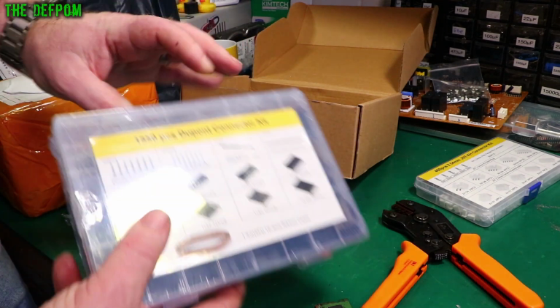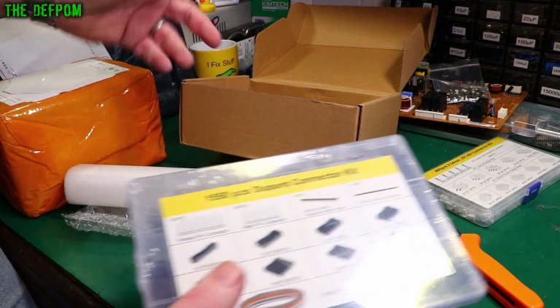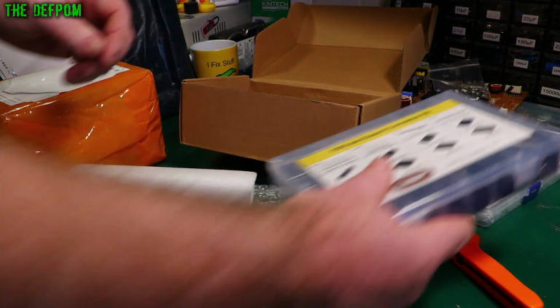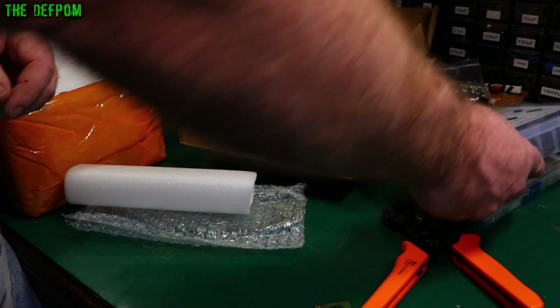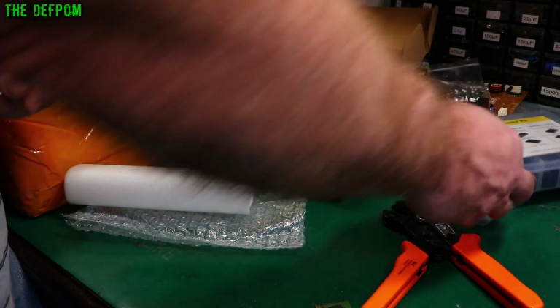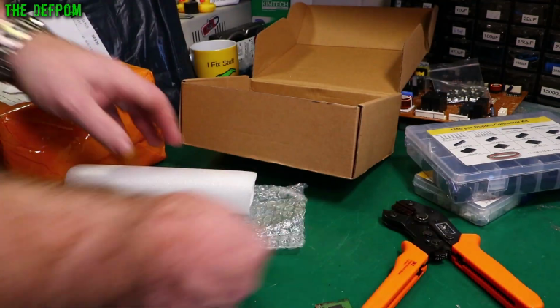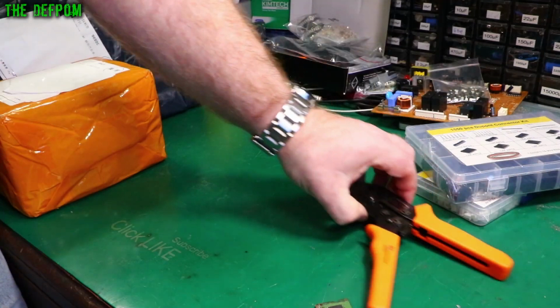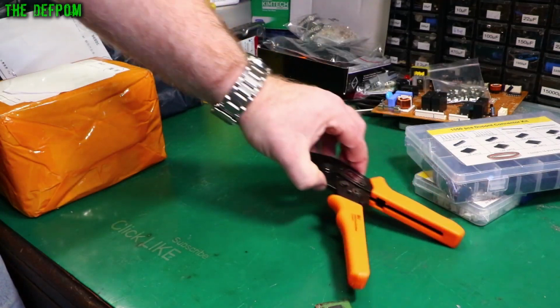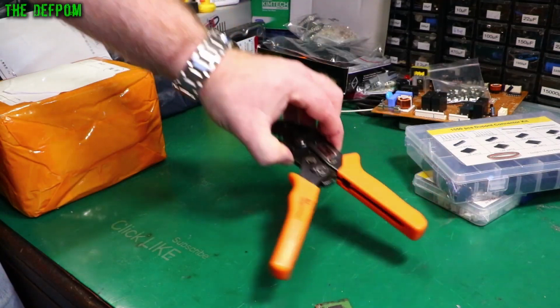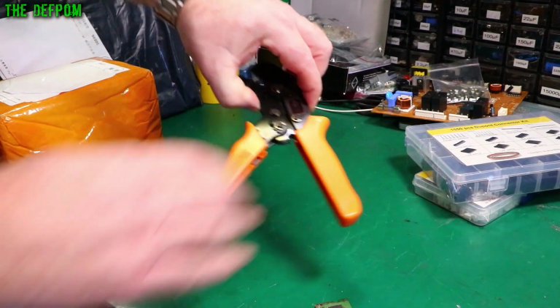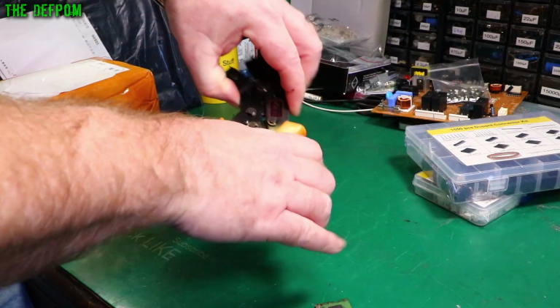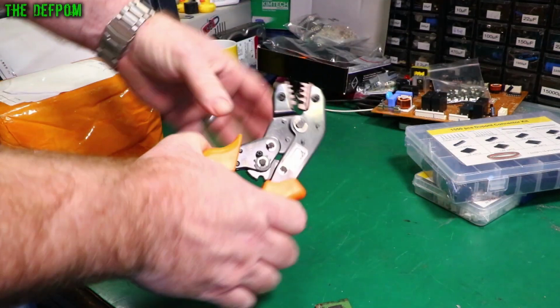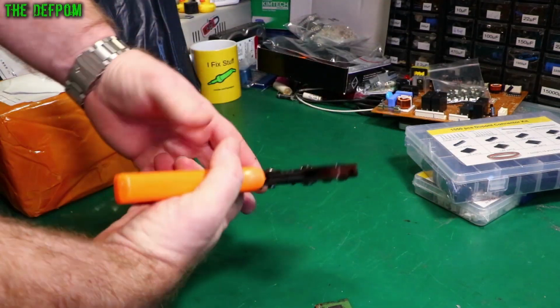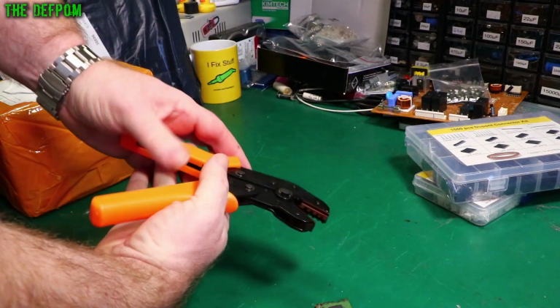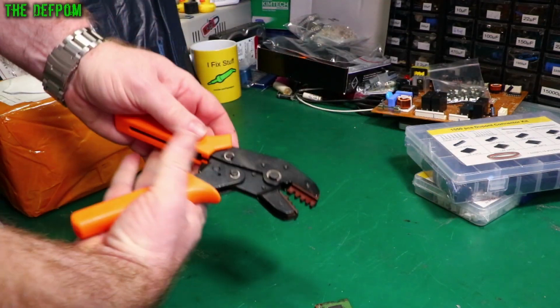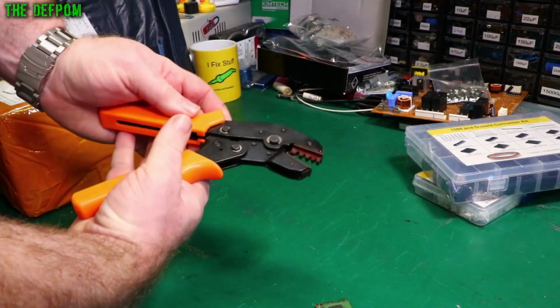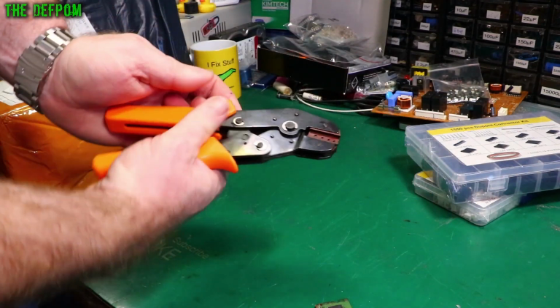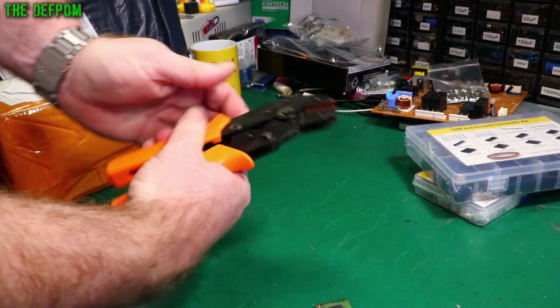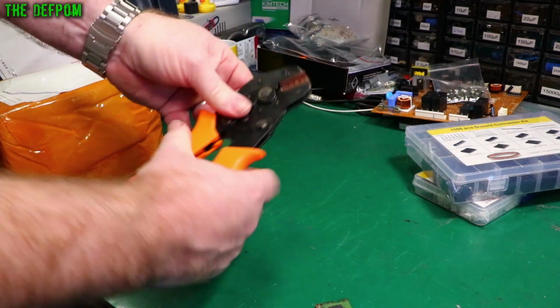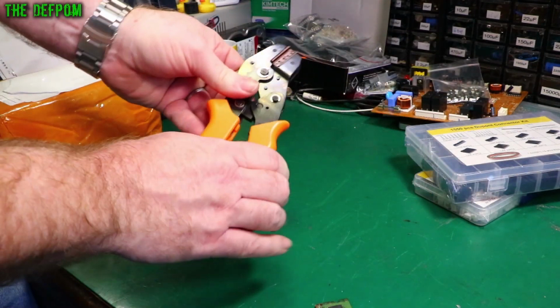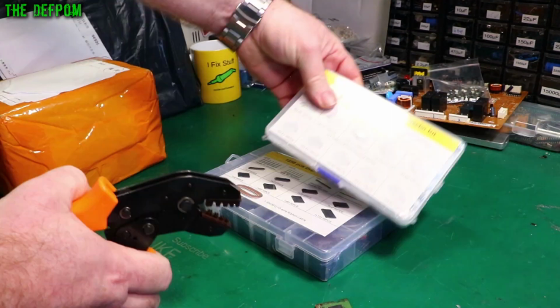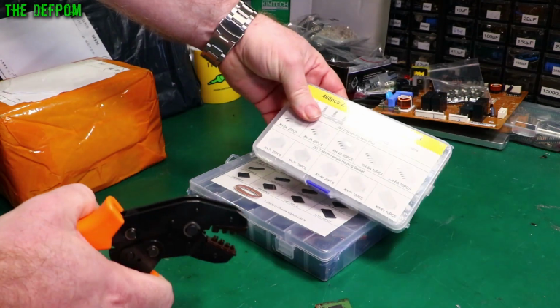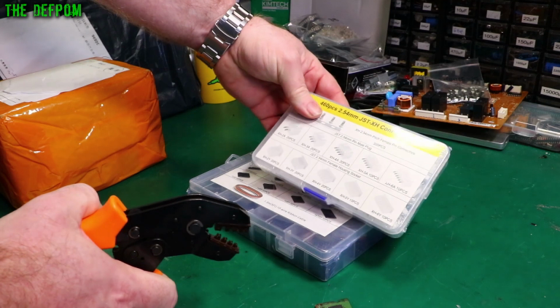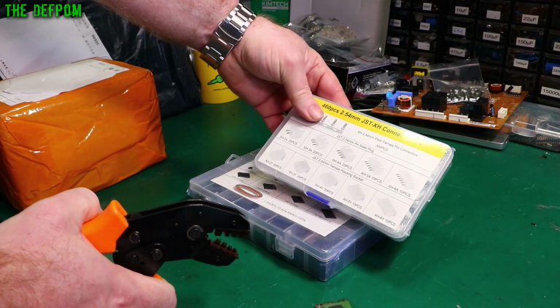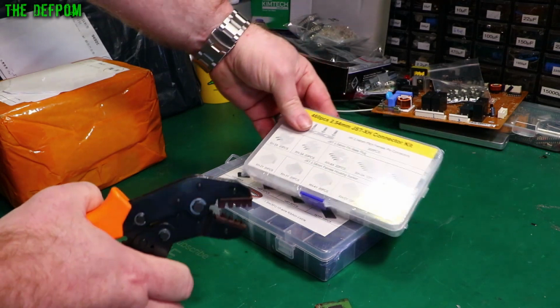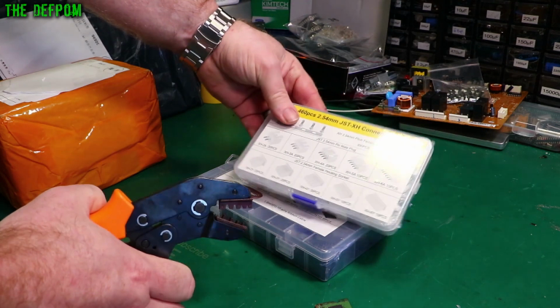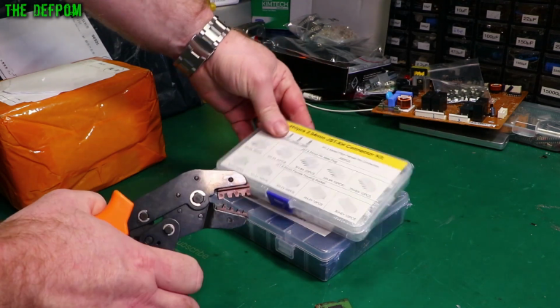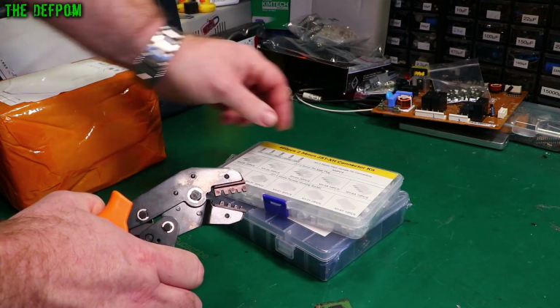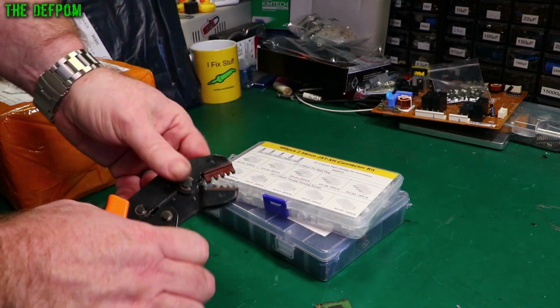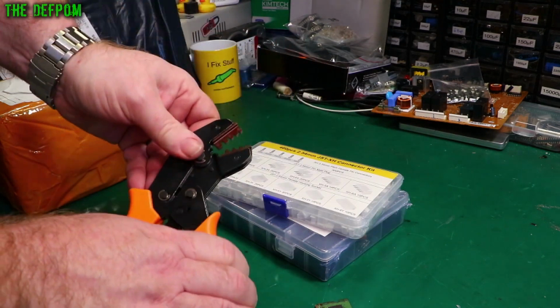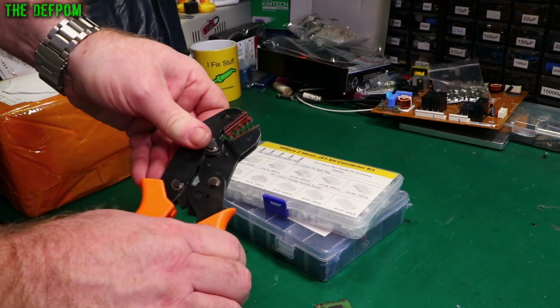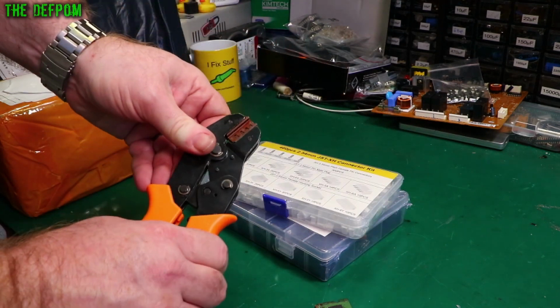I went through a bit of a phase there. Obviously this crimper here is meant for doing these DuPont things, so make sure you're using the correct crimping tool for the job.